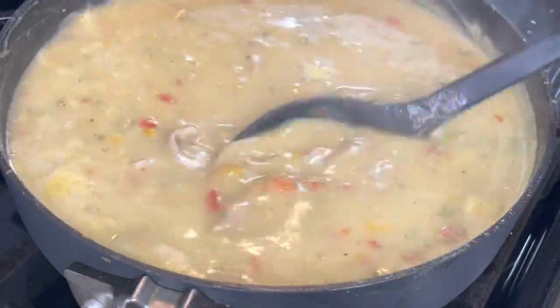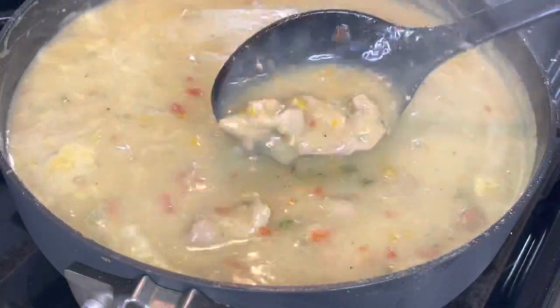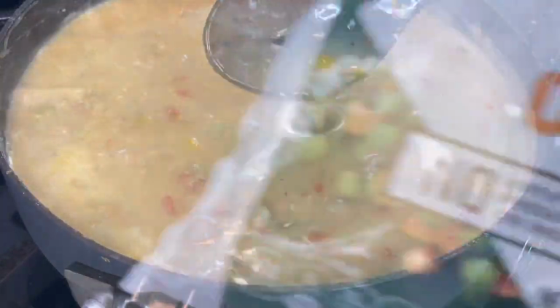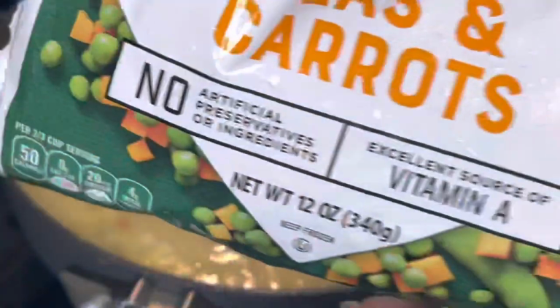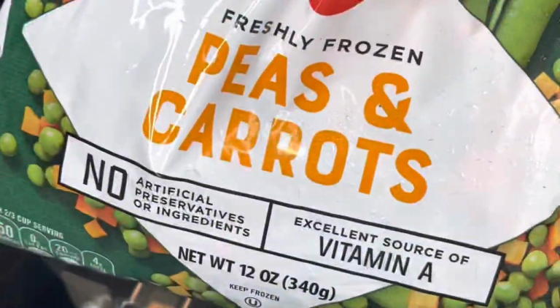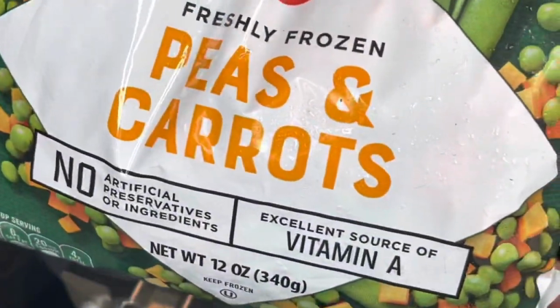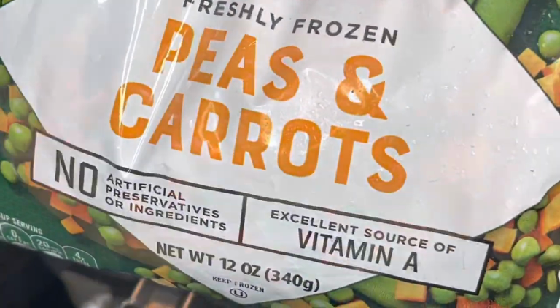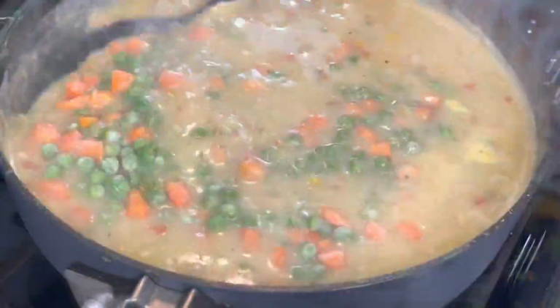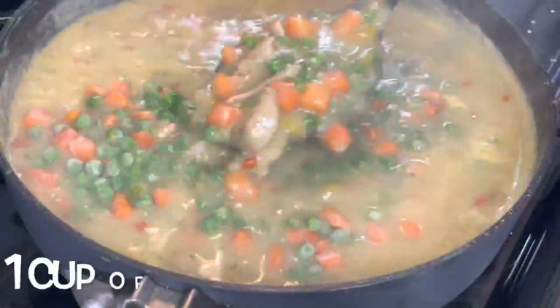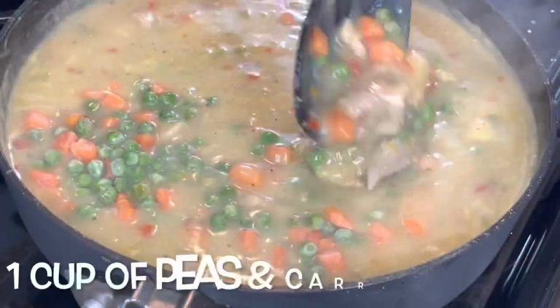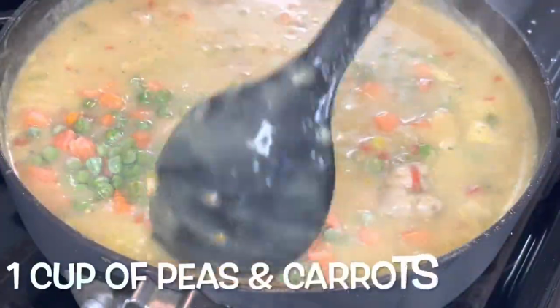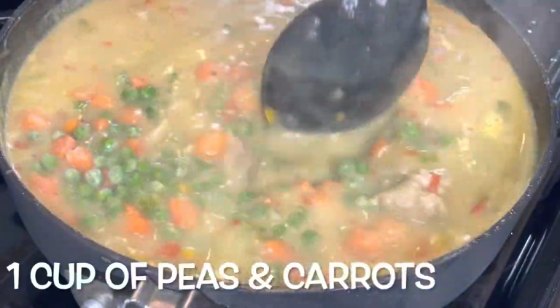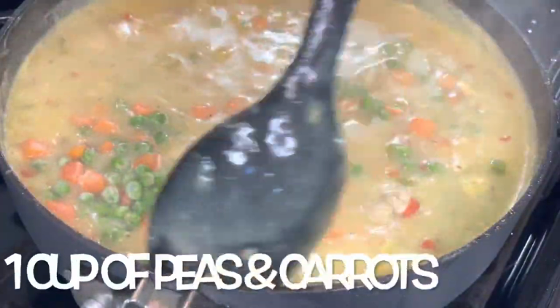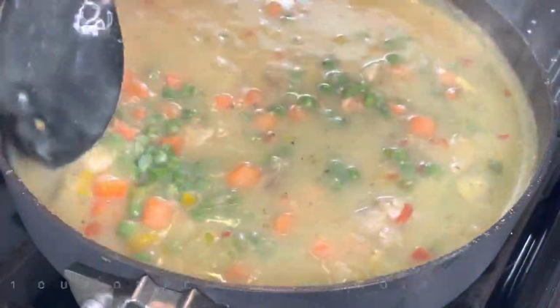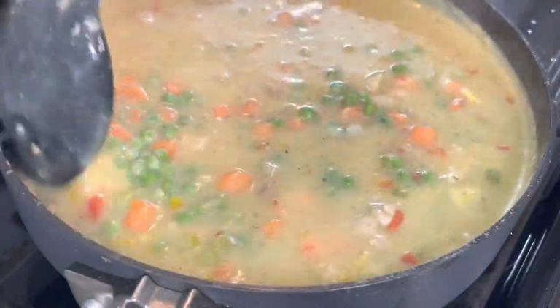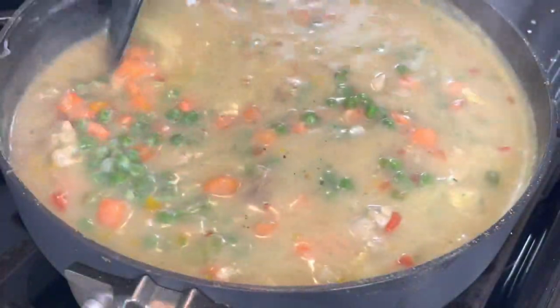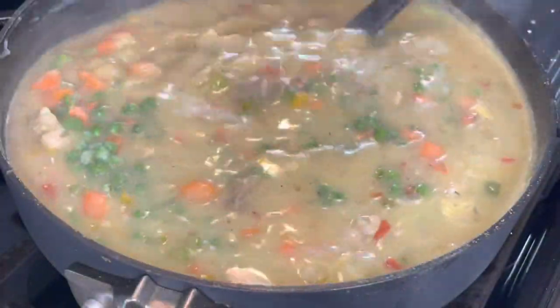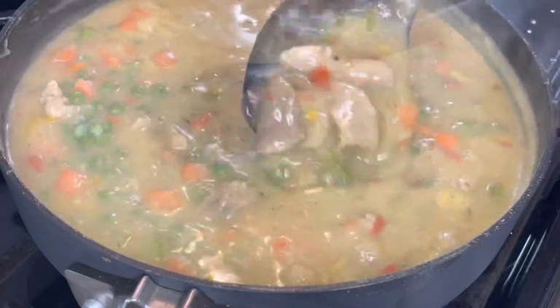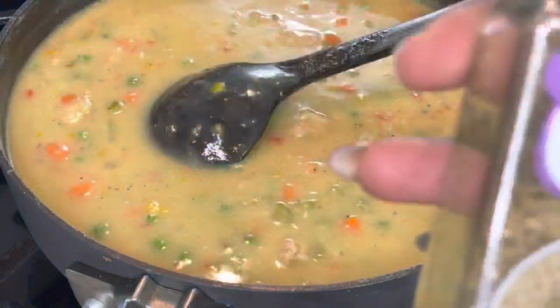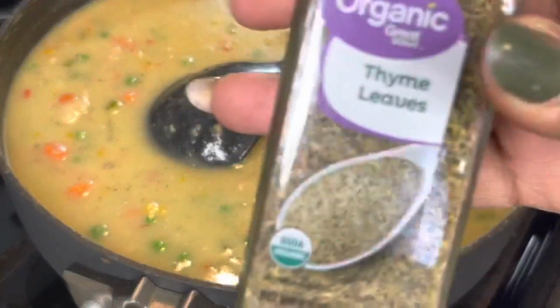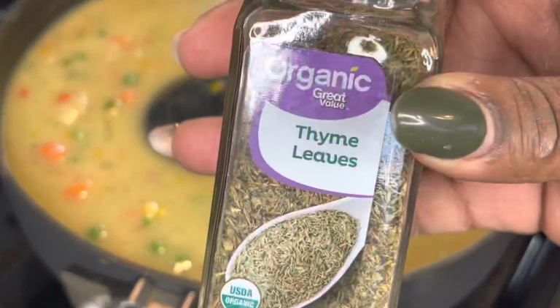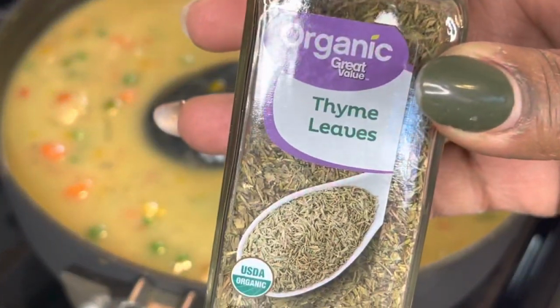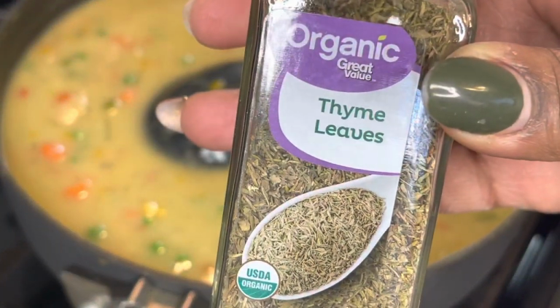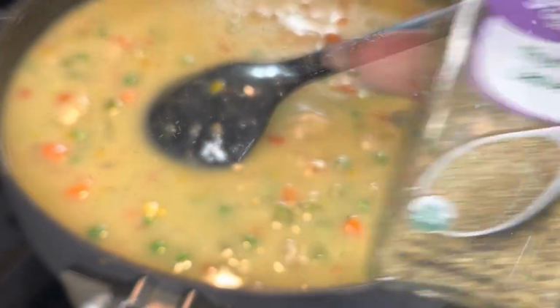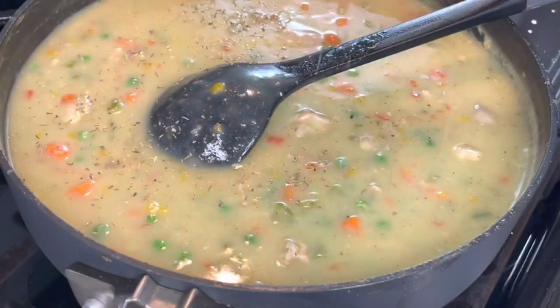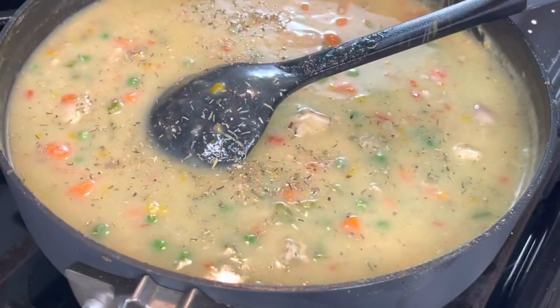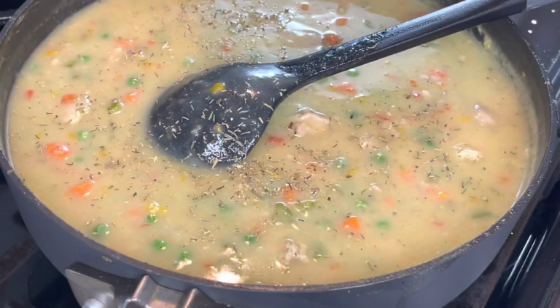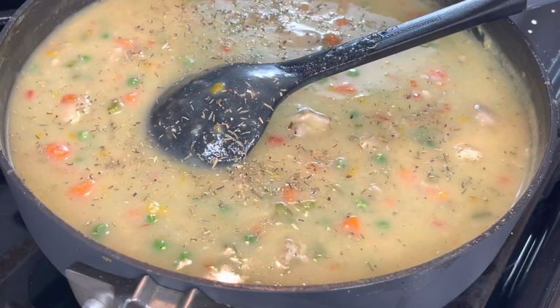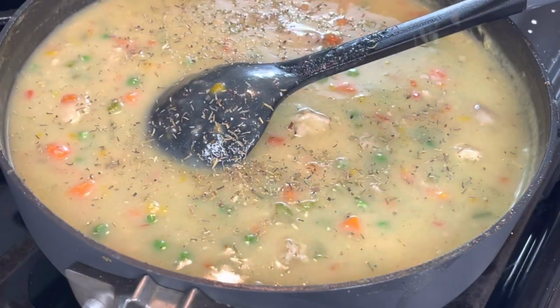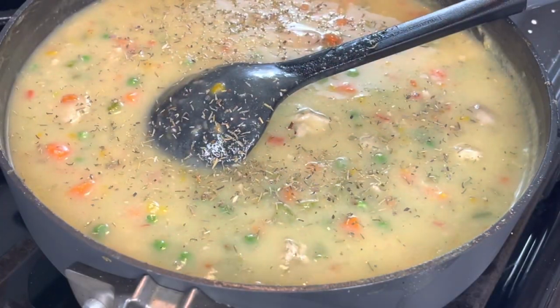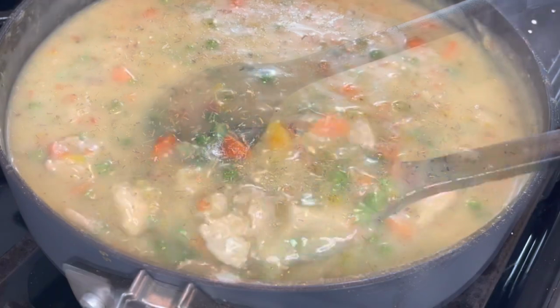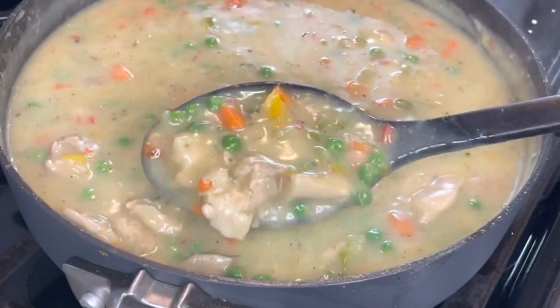I'm adding in some peas and carrots, about a cup or so. You can use mixed vegetables if you want. Then I'm sprinkling in about a teaspoon of thyme.